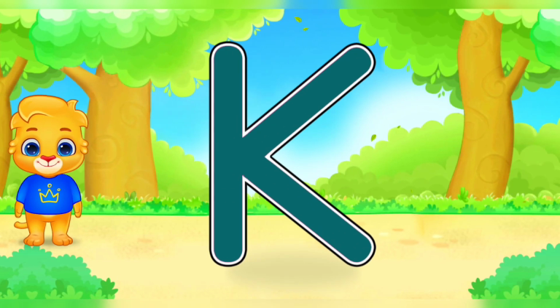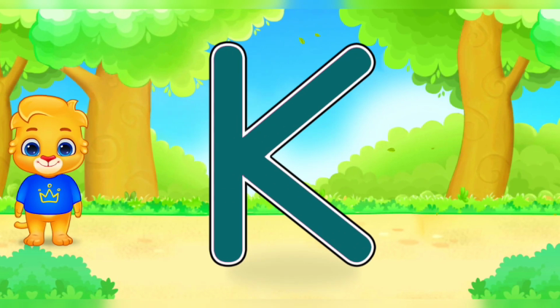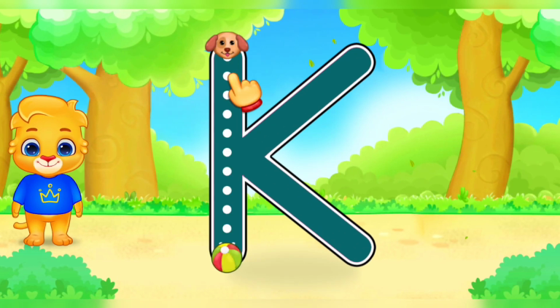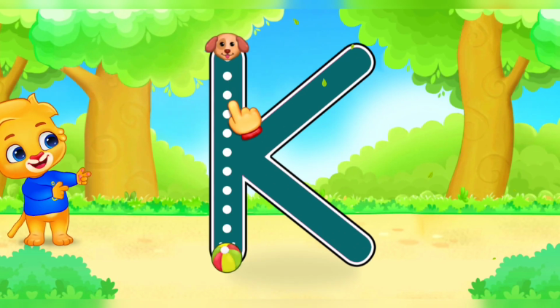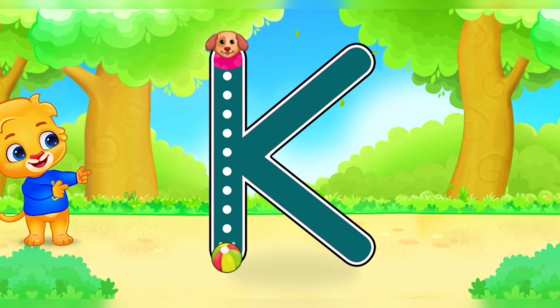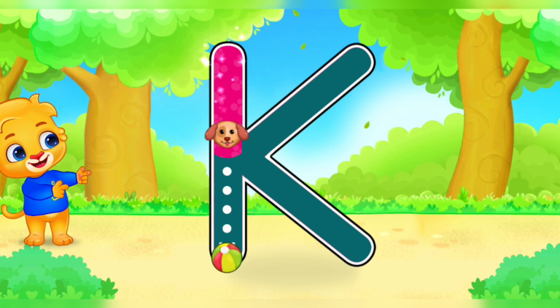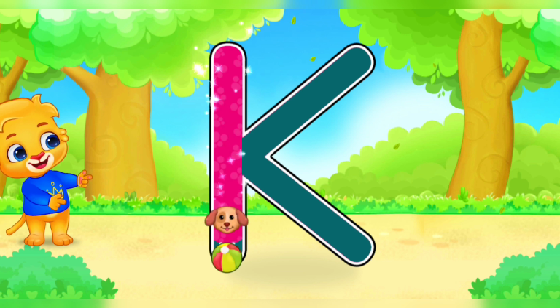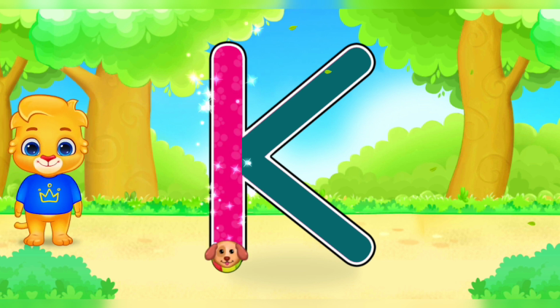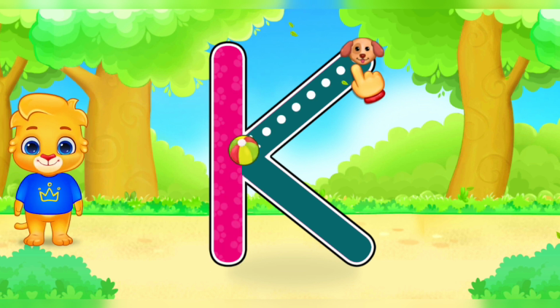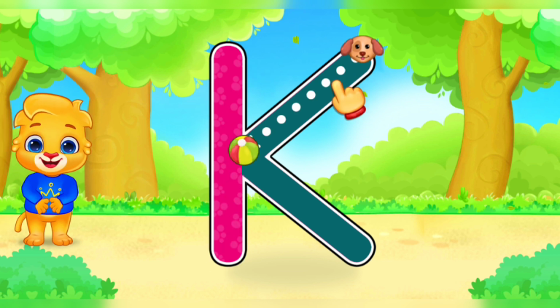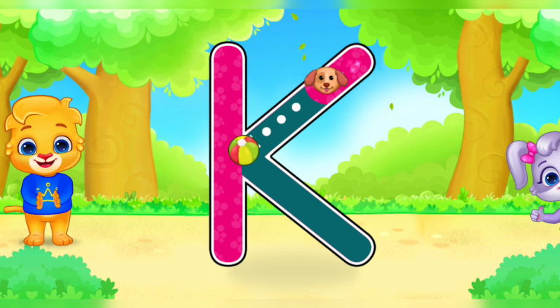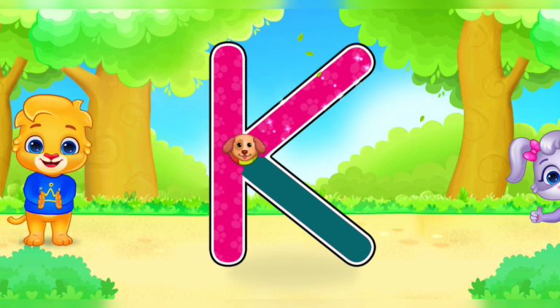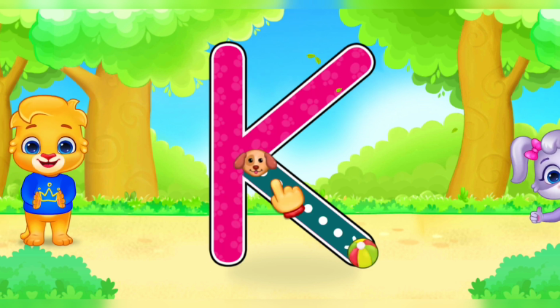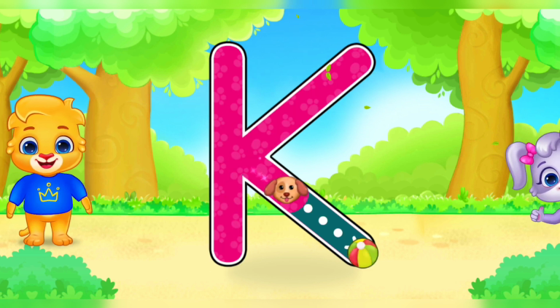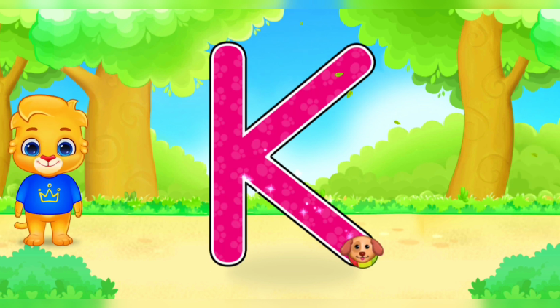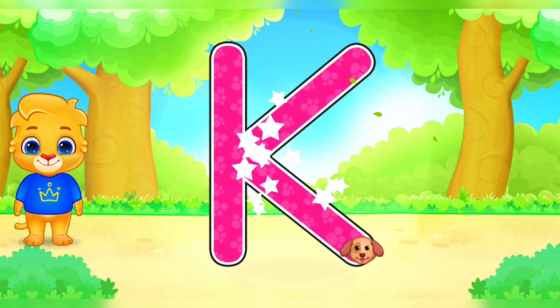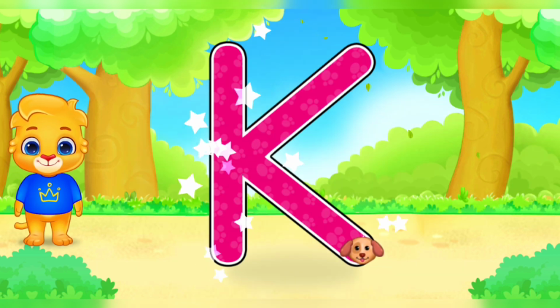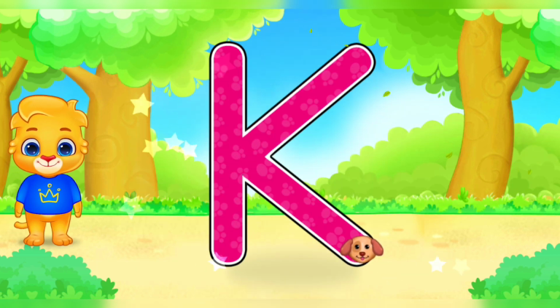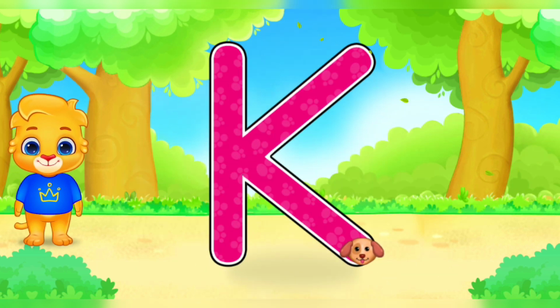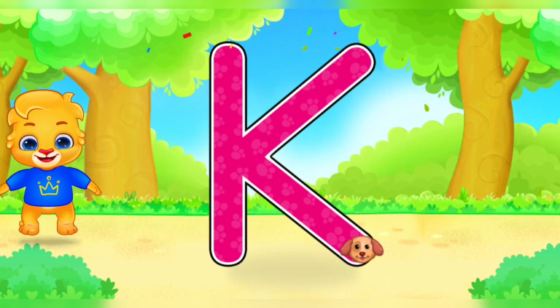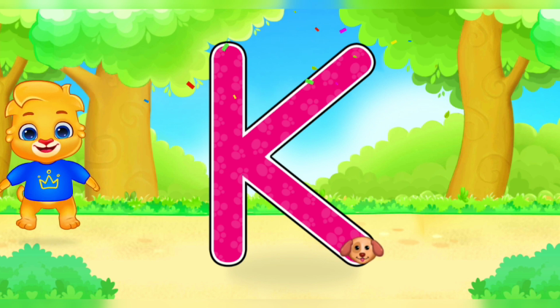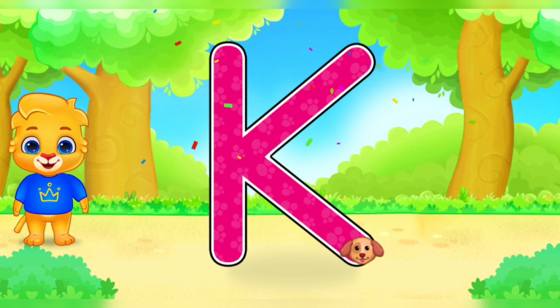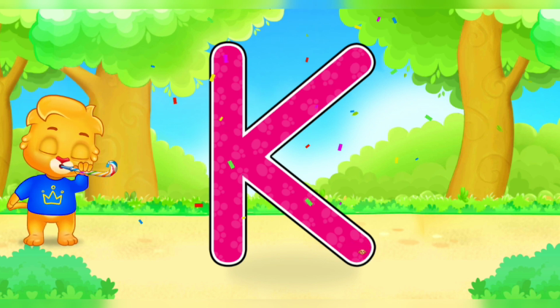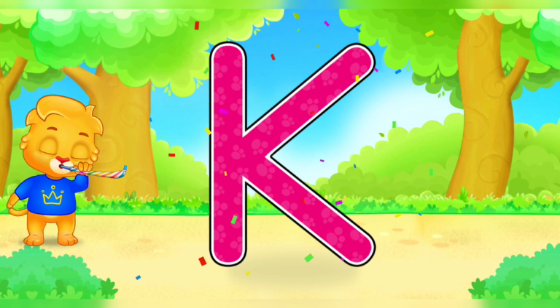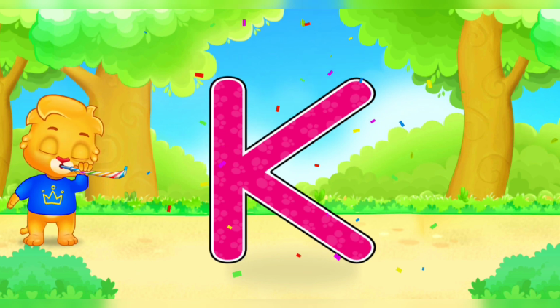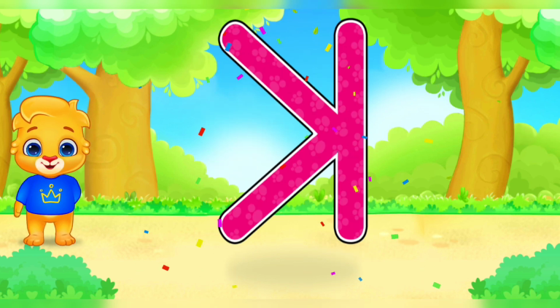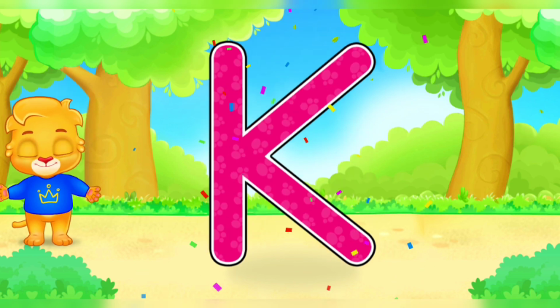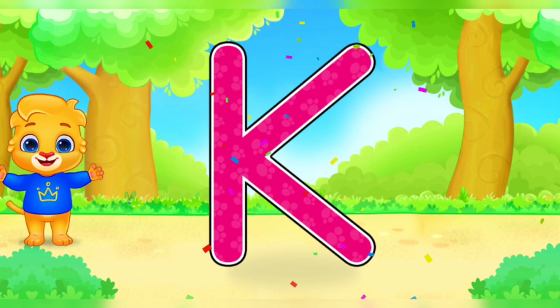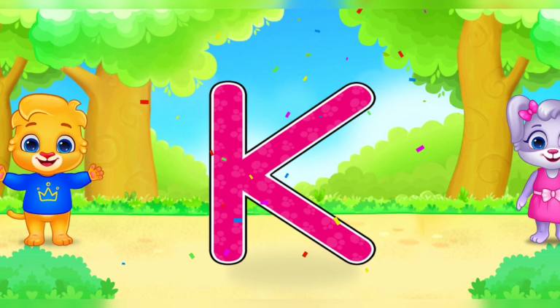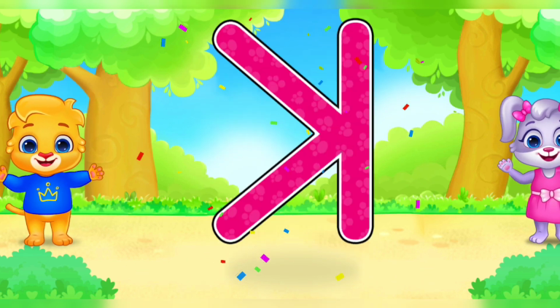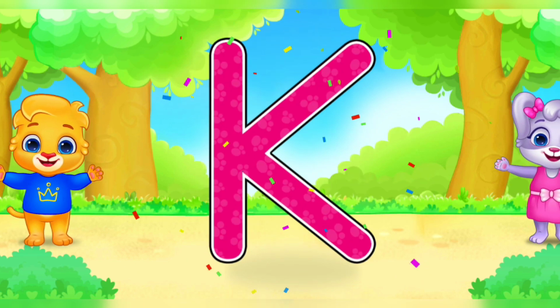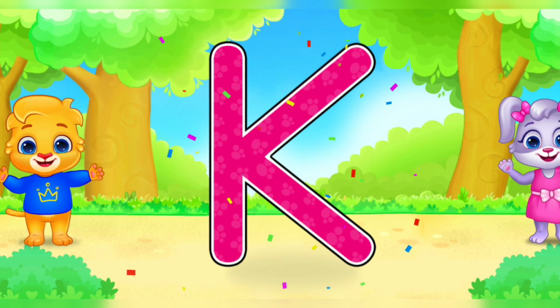K. K. K. K. Well done. Fantastic. Great. K is for kangaroo.